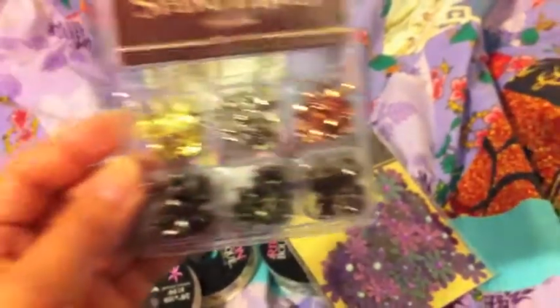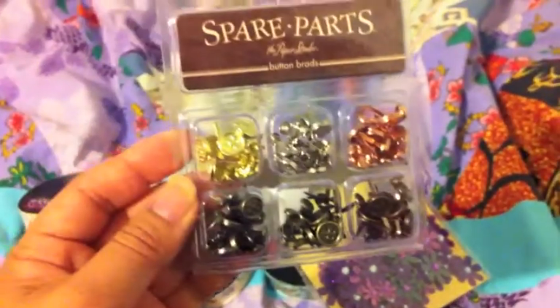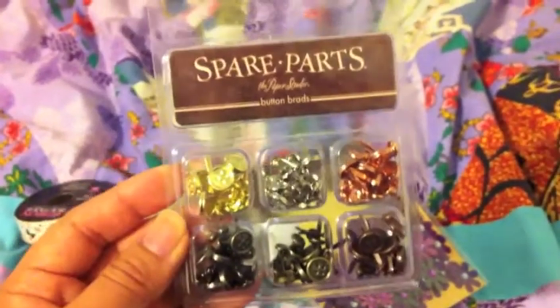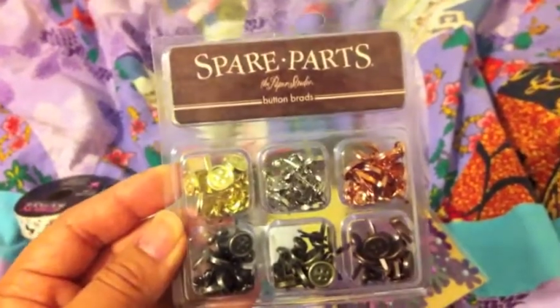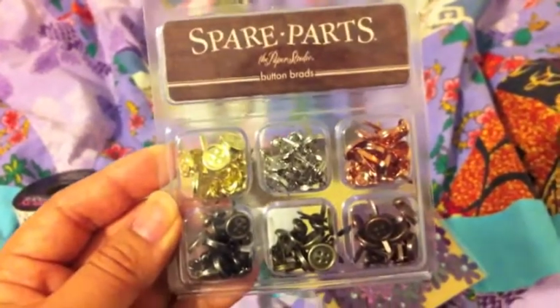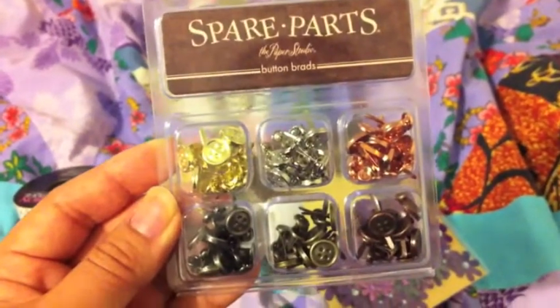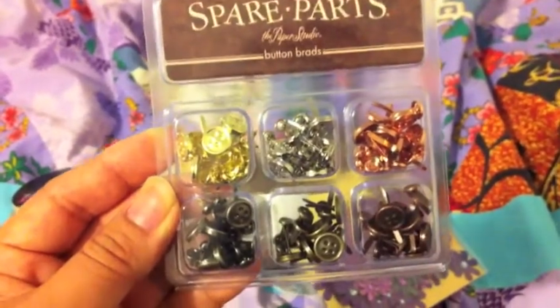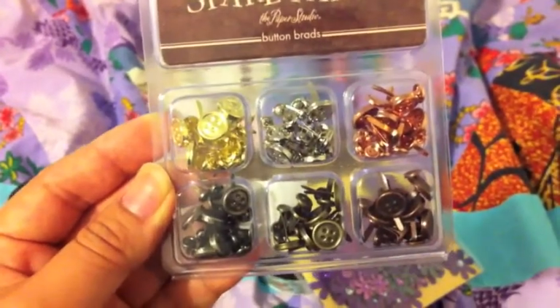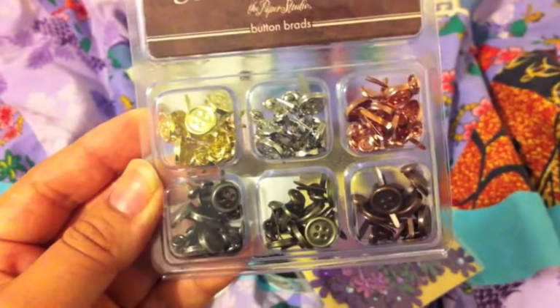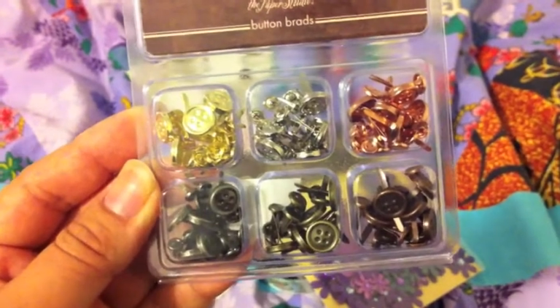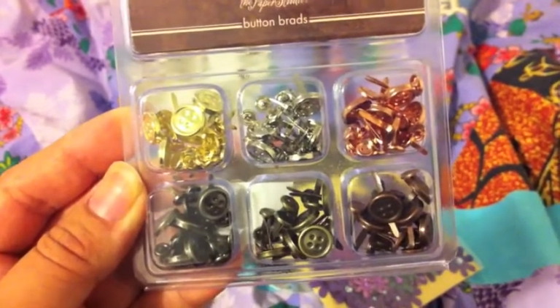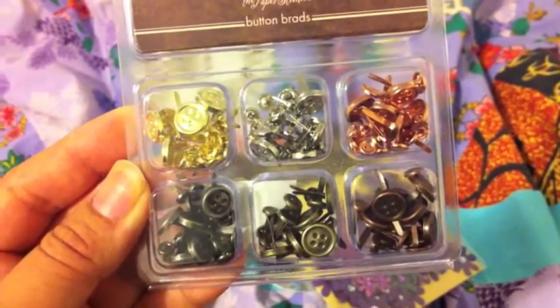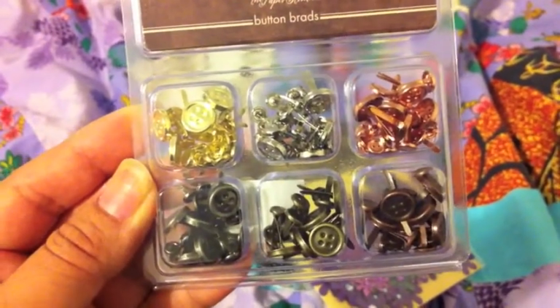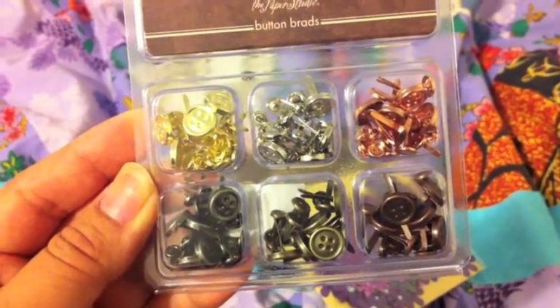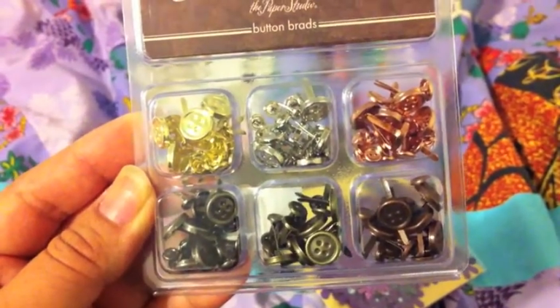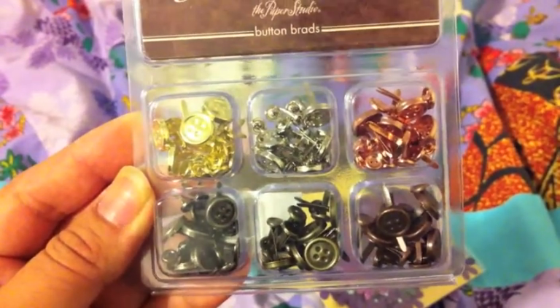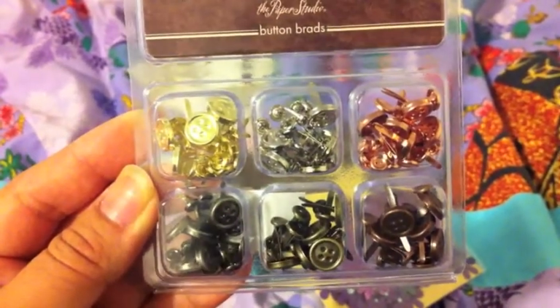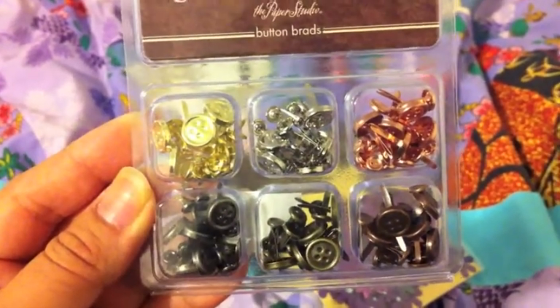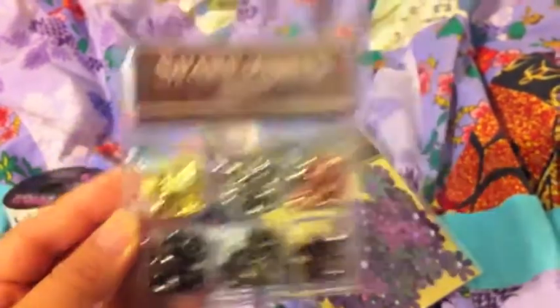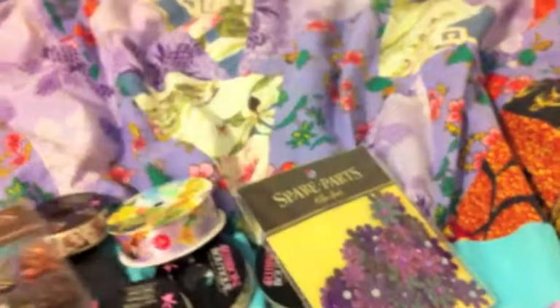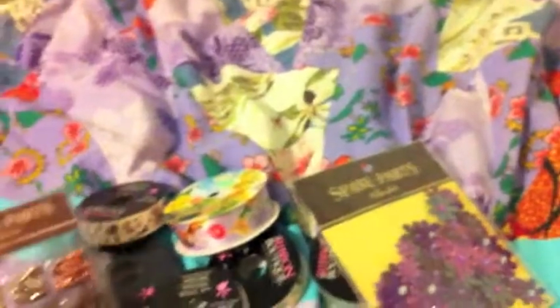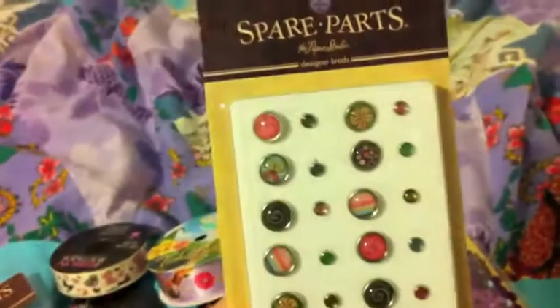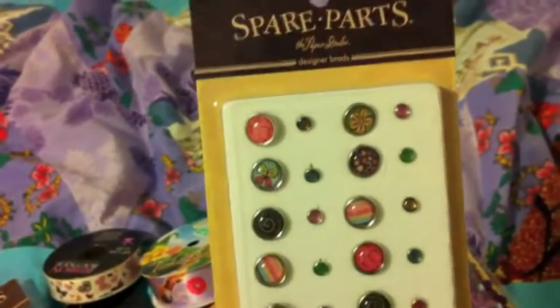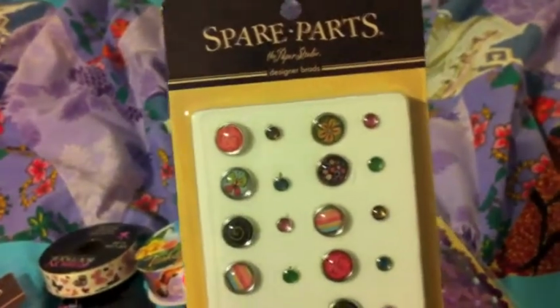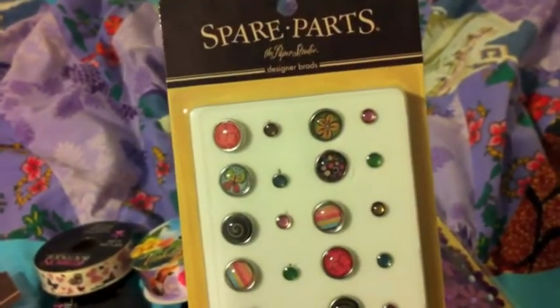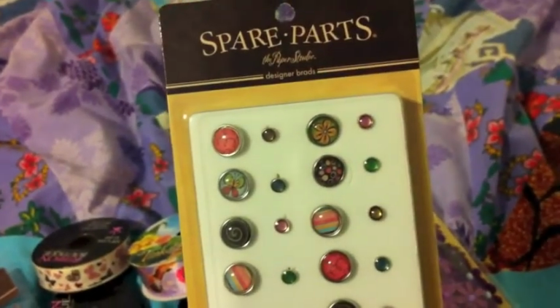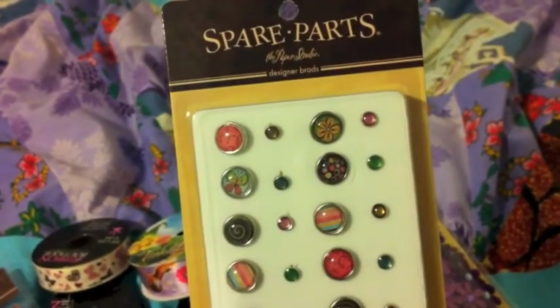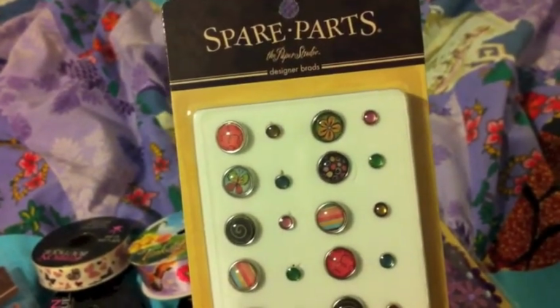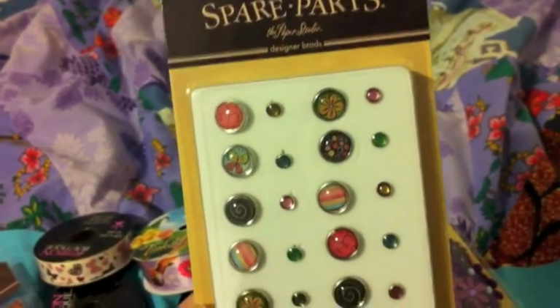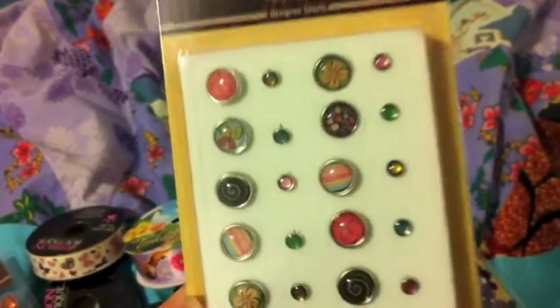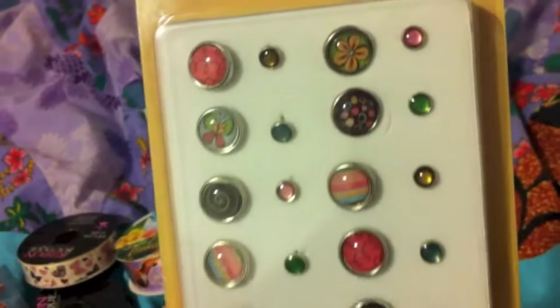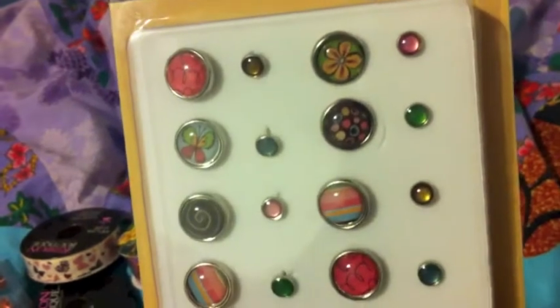I got these button brads. I thought they were cute — there are different sizes. And I got another spare parts designer brads. I thought they were cute.